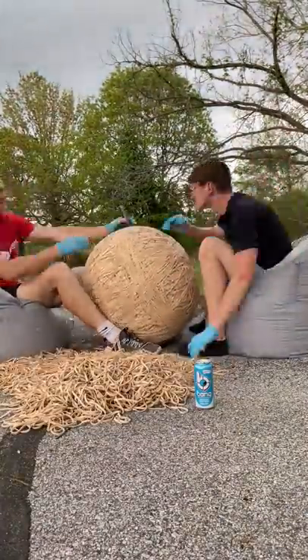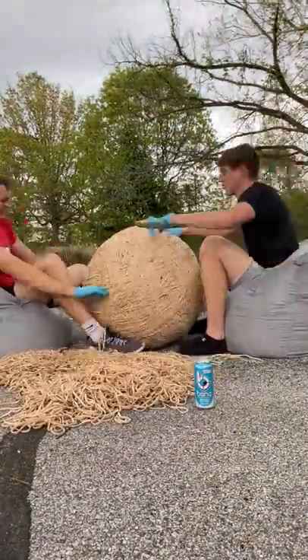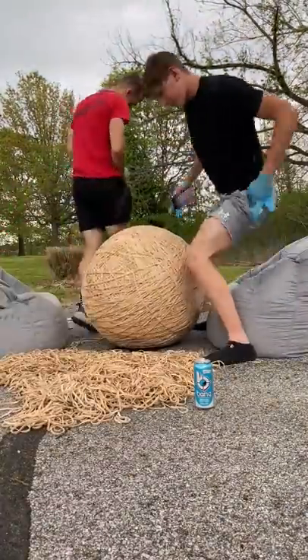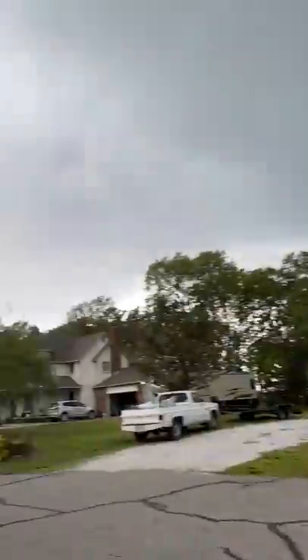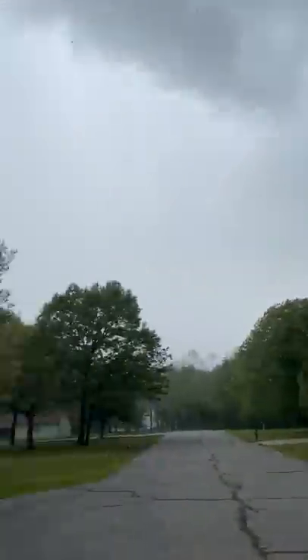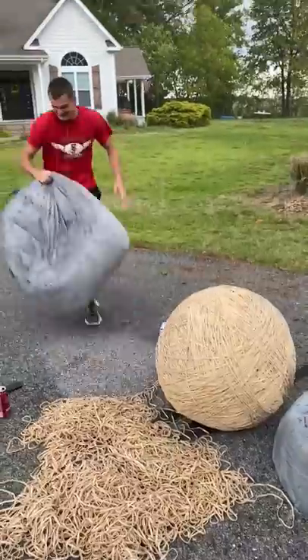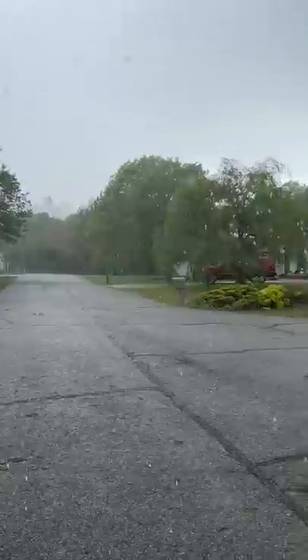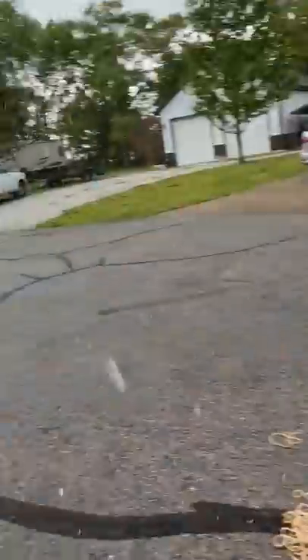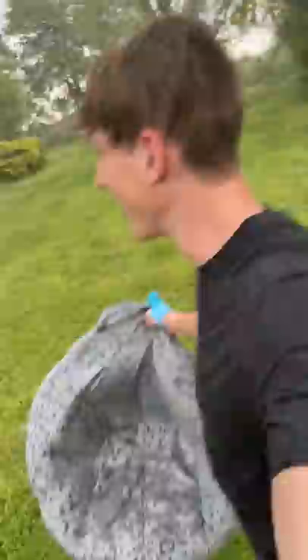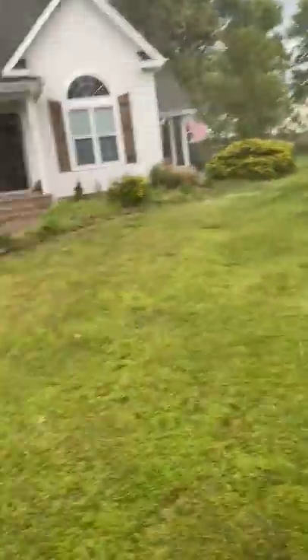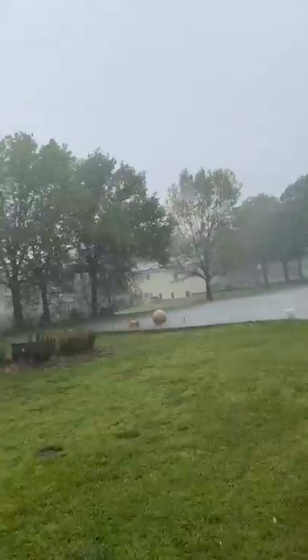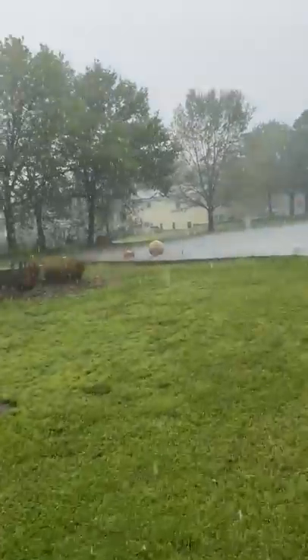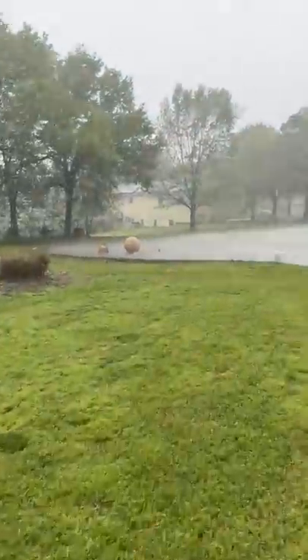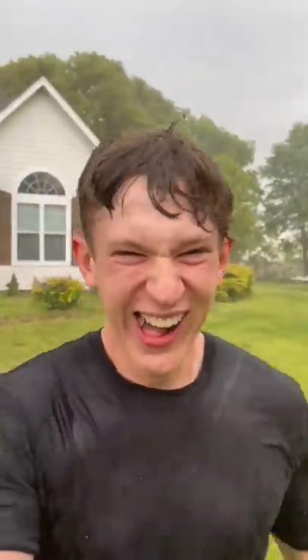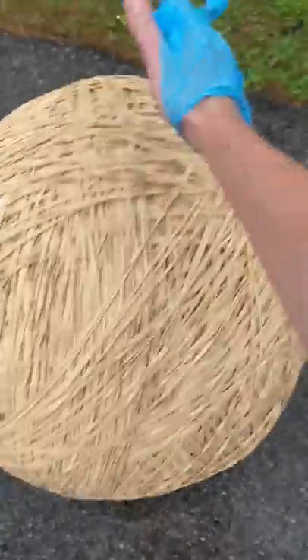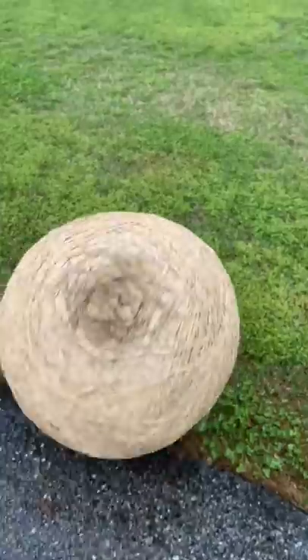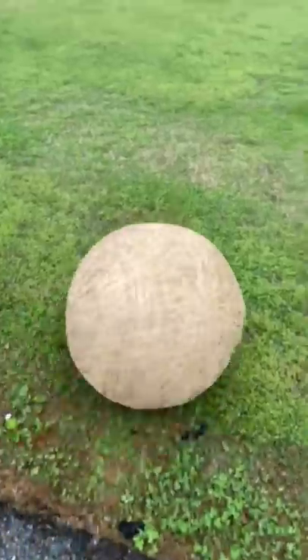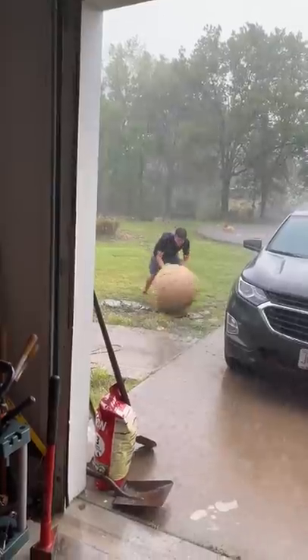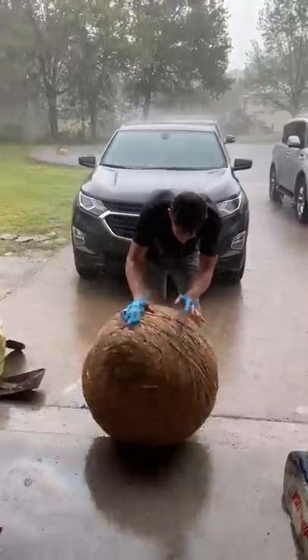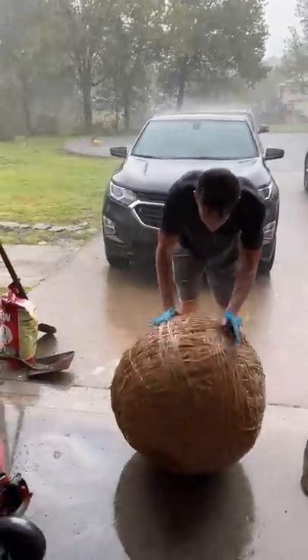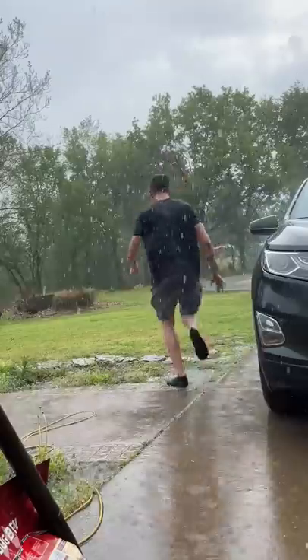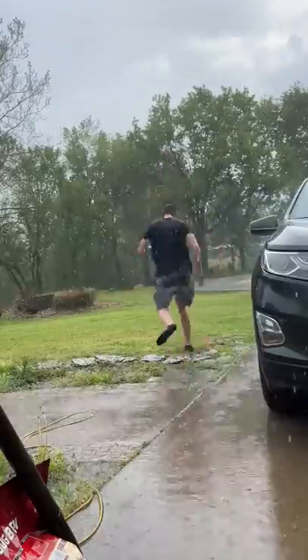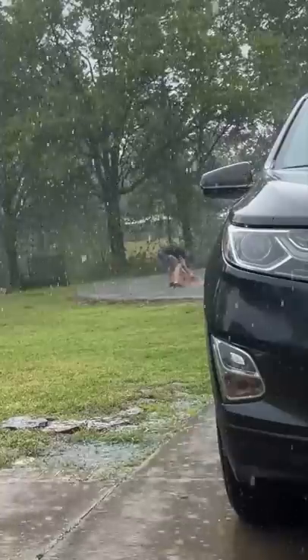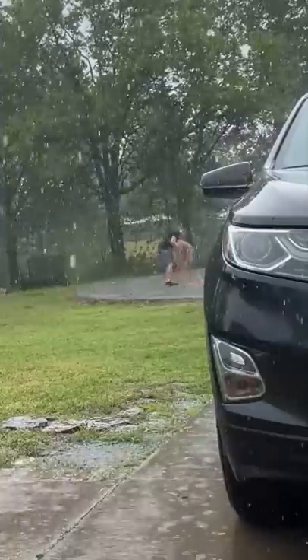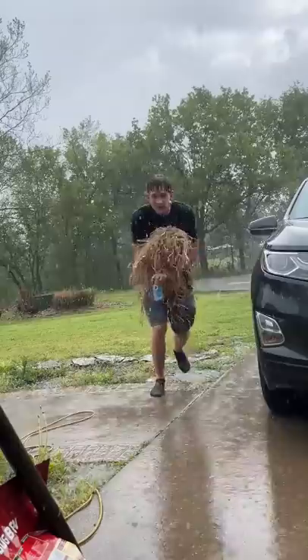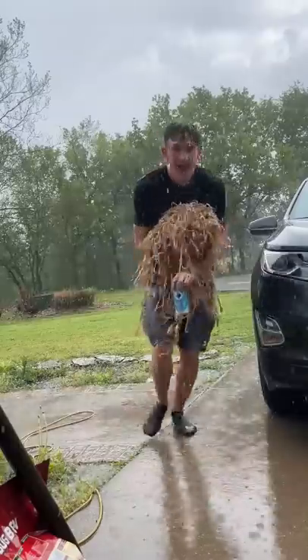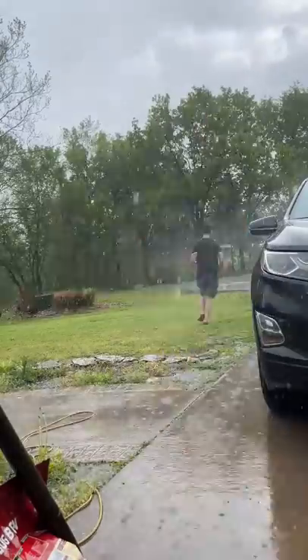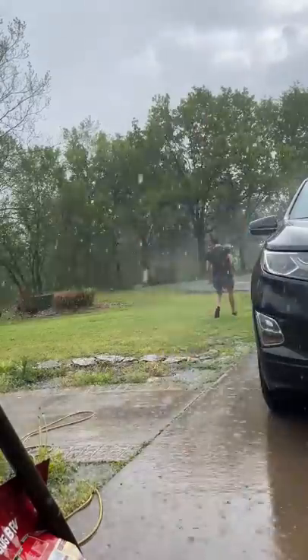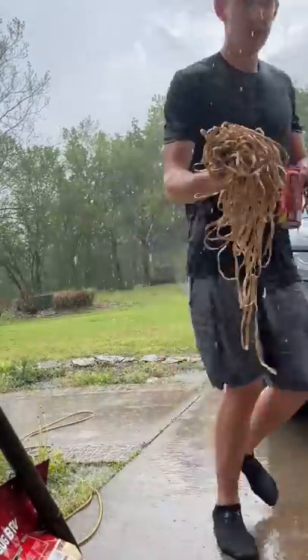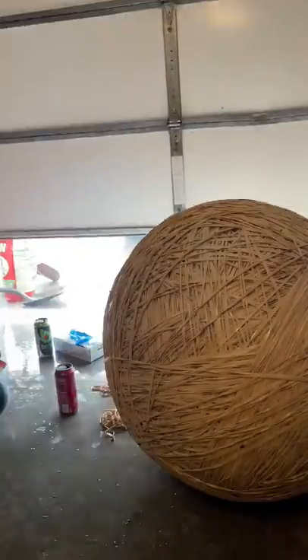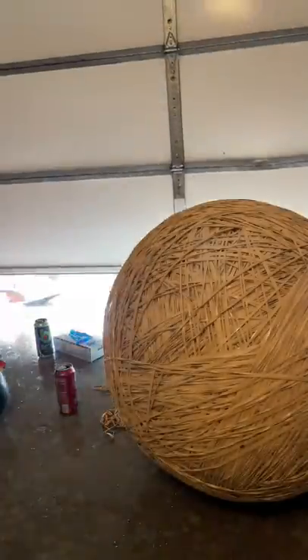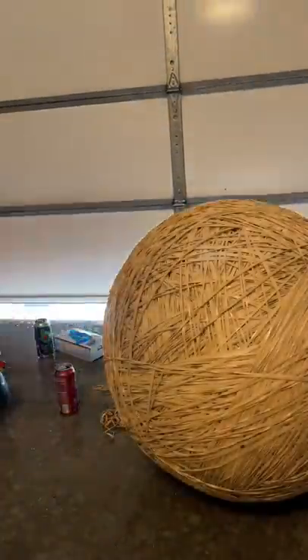After a while of placing rubber bands, it began to pour, and the rain just kept coming down harder and harder. I got the bean back to safety and then had to come back for the rubber band ball. I pushed that over 300-pound rubber band ball through the rain and into the garage, then went back, making two trips to get all the rubber bands and place them in the garage.